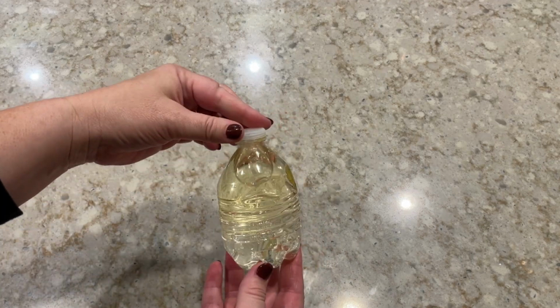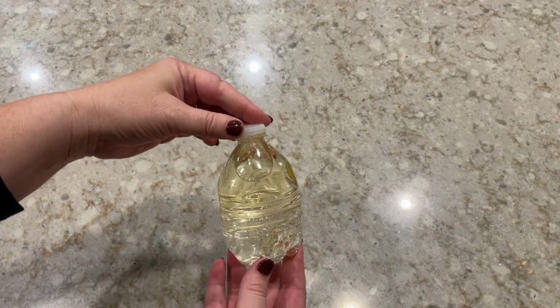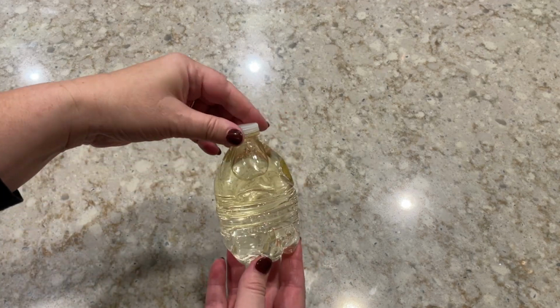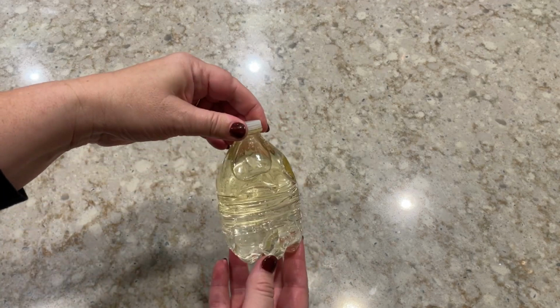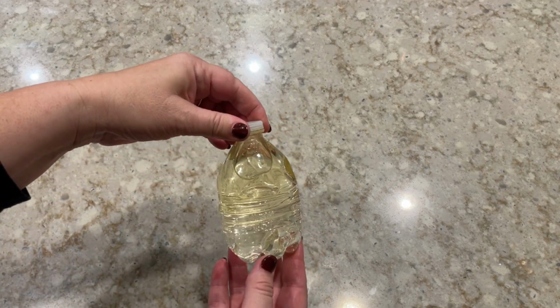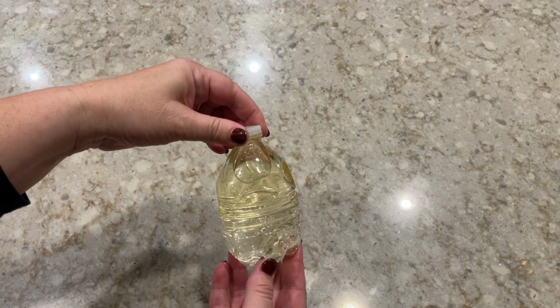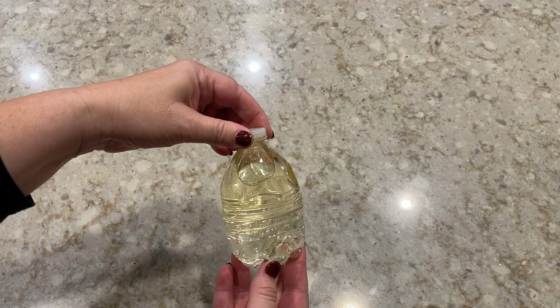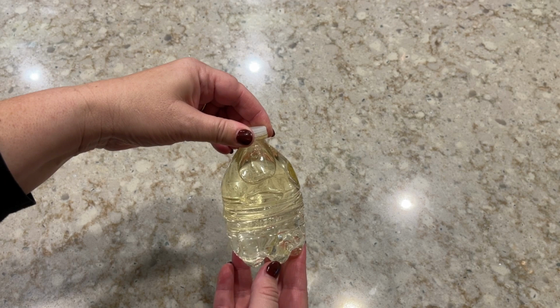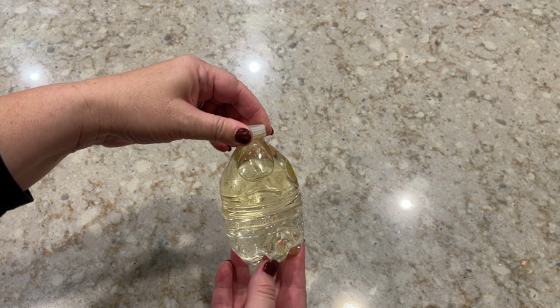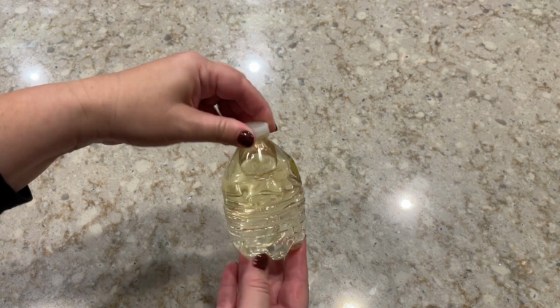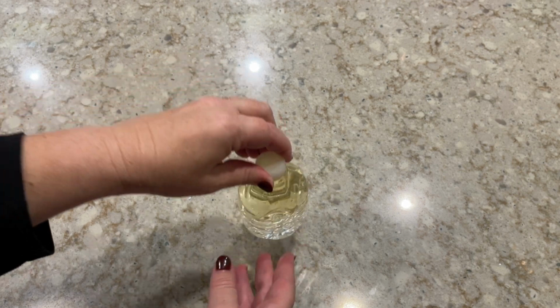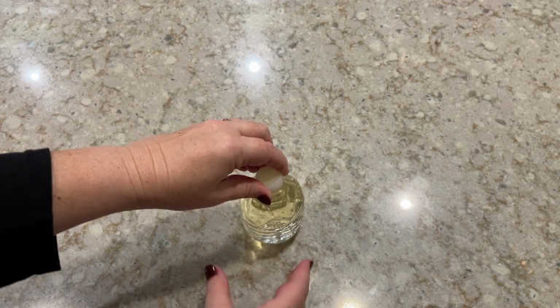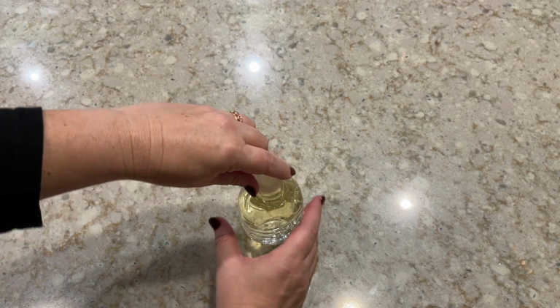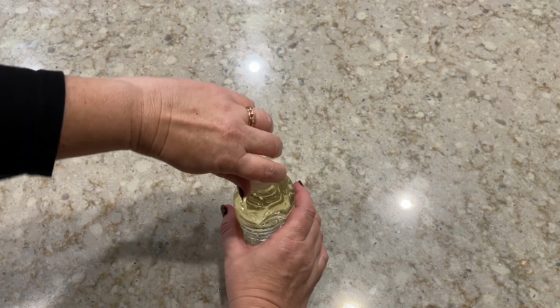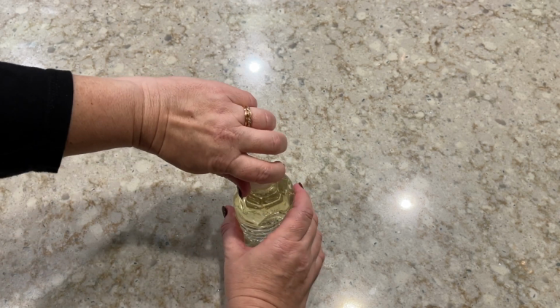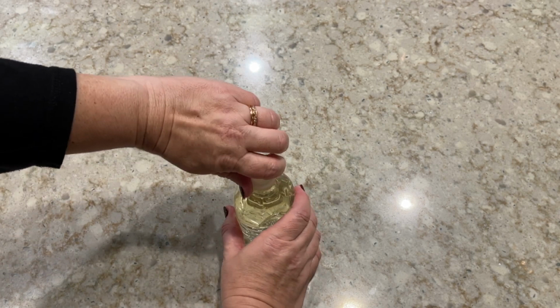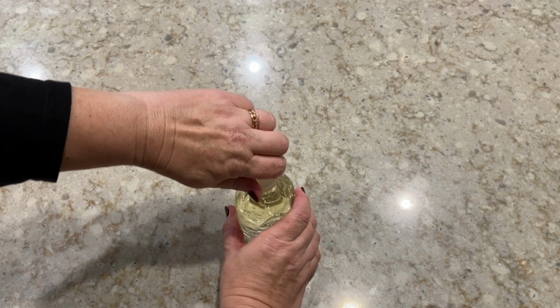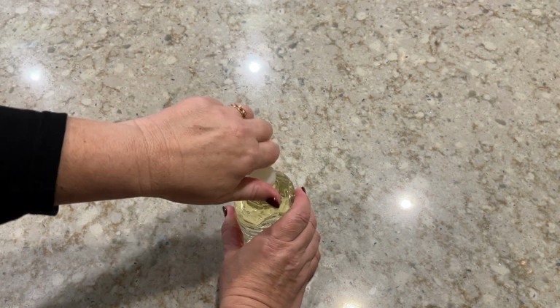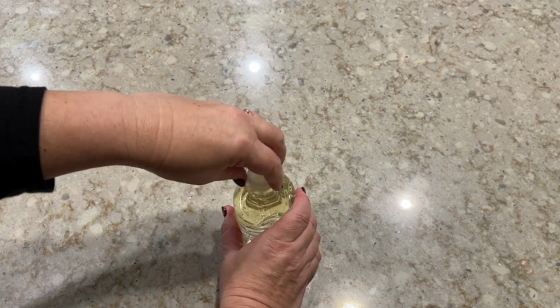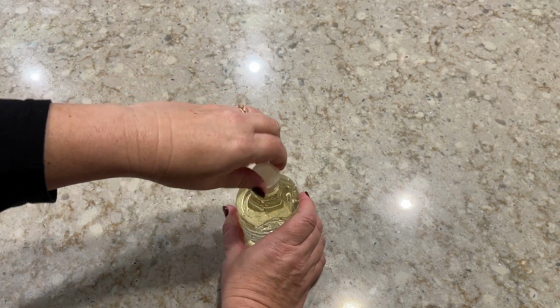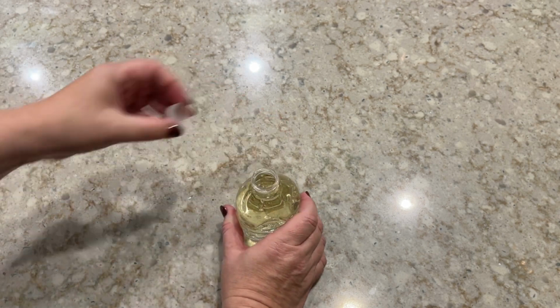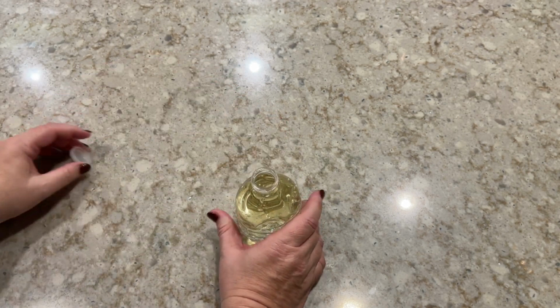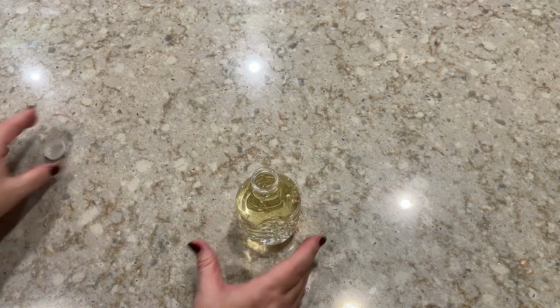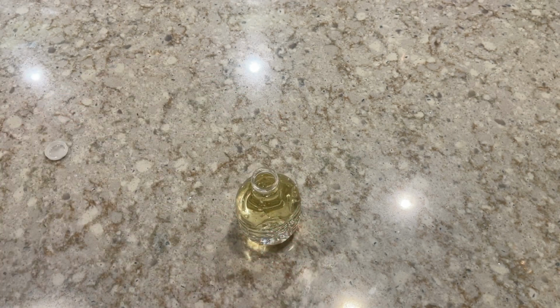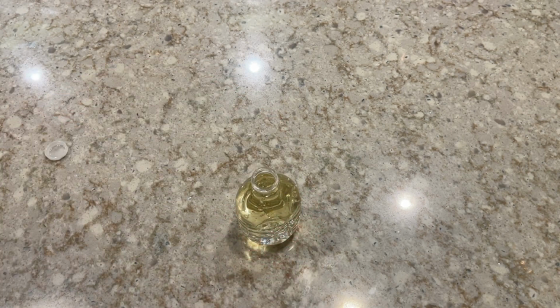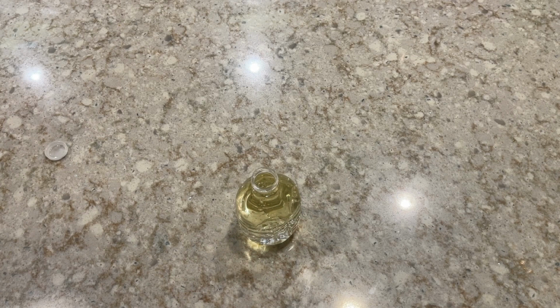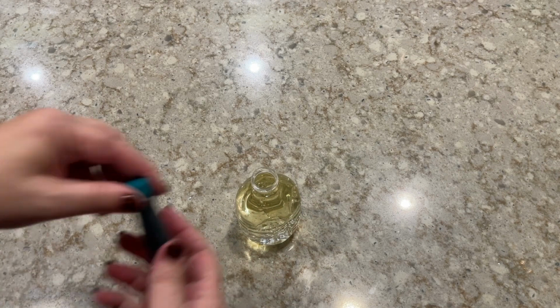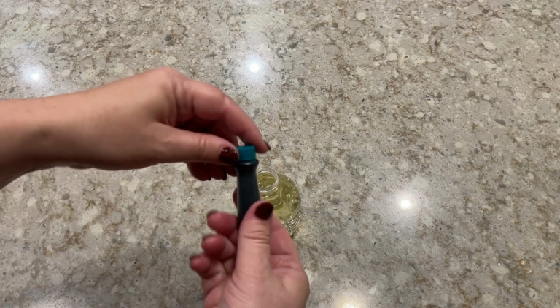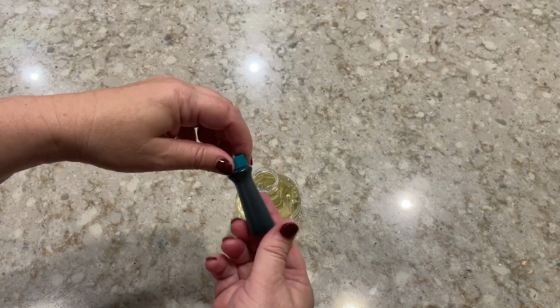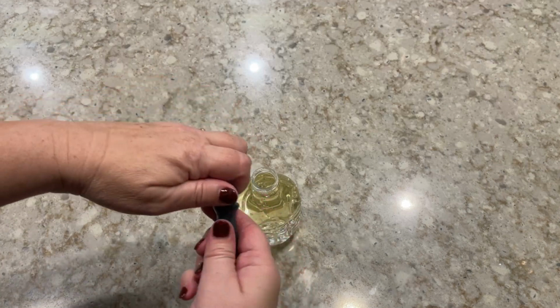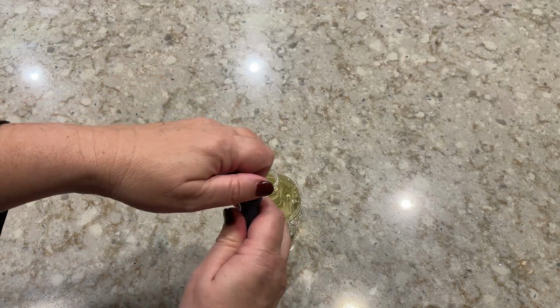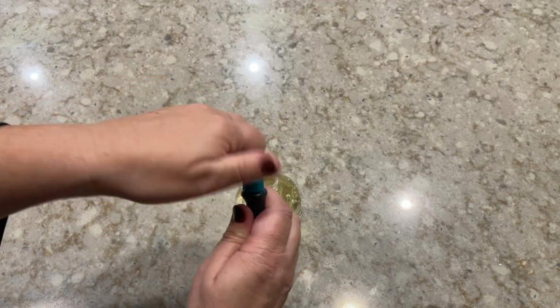Putting the lid on just to show you that the oil rose to the top and the water sank to the bottom. Science is already happening here, people. We'll explain it at the end though.